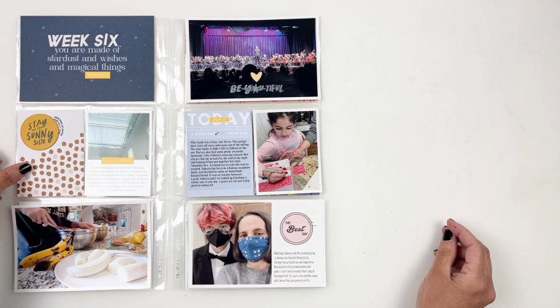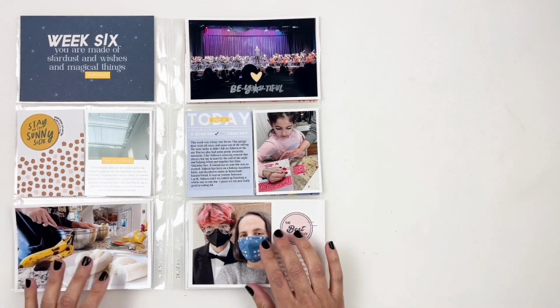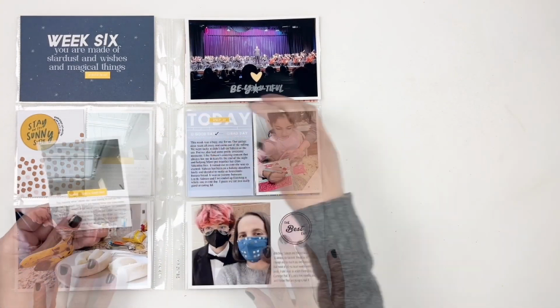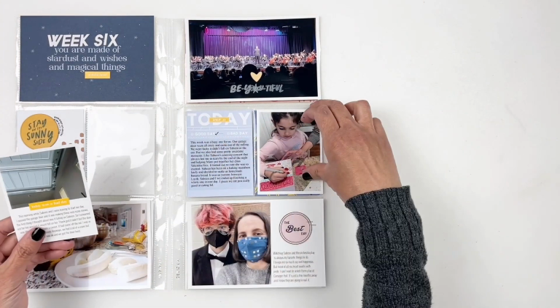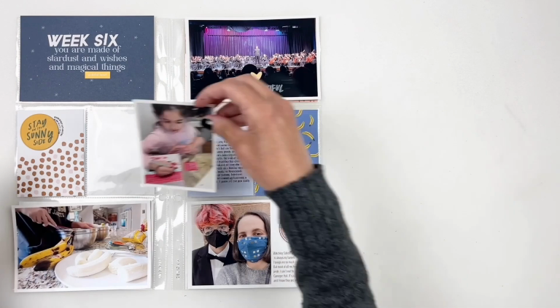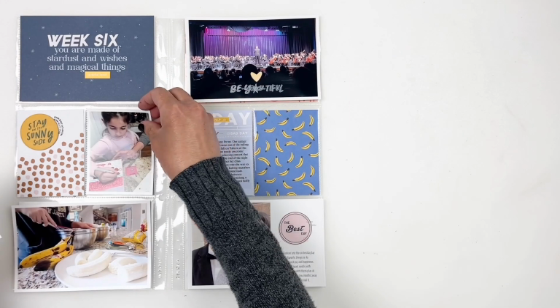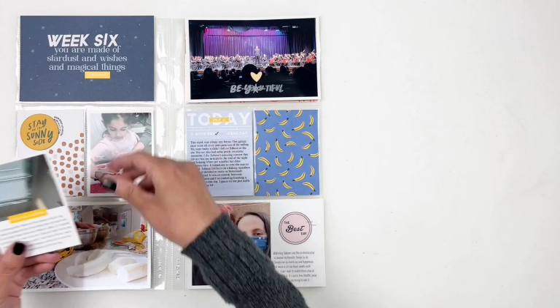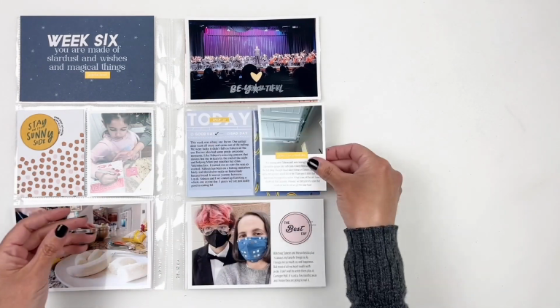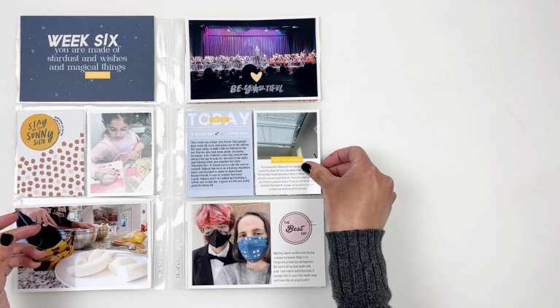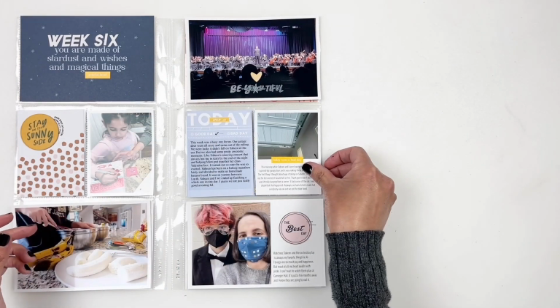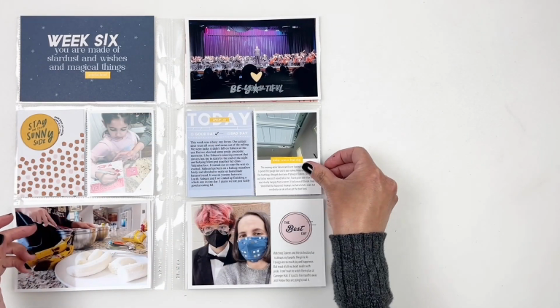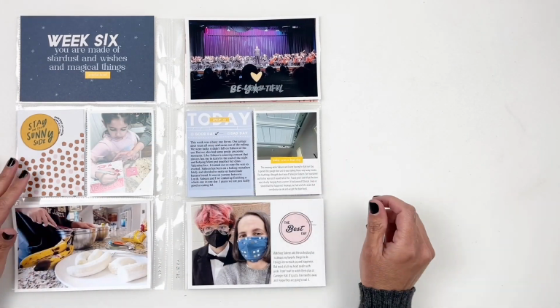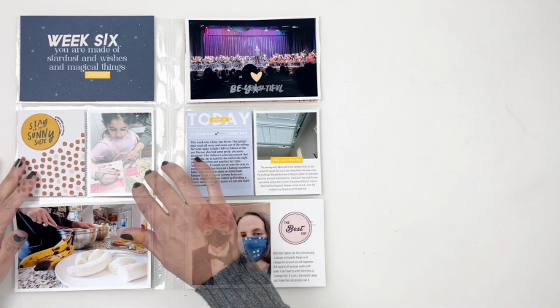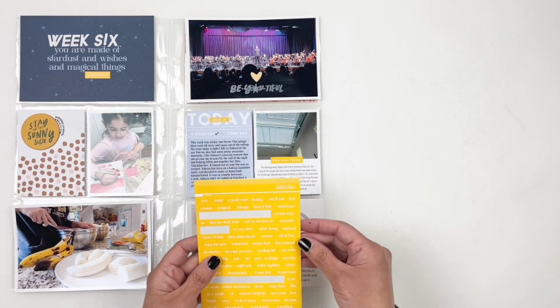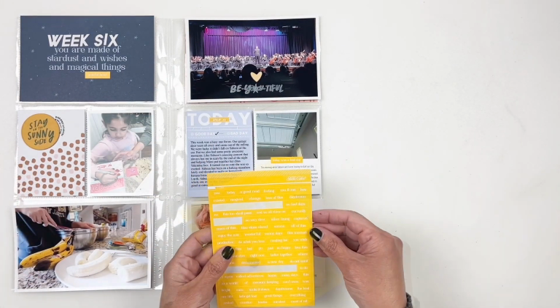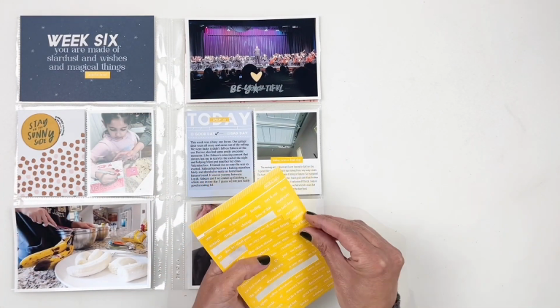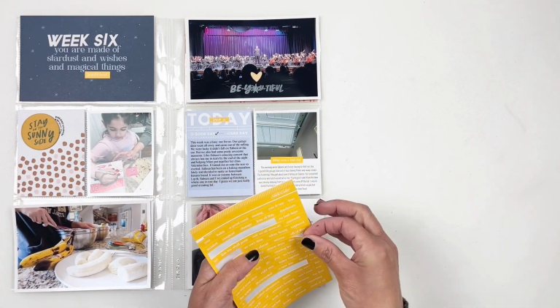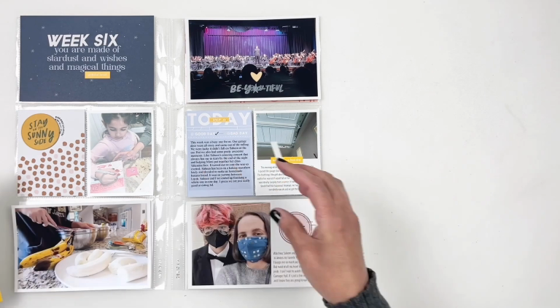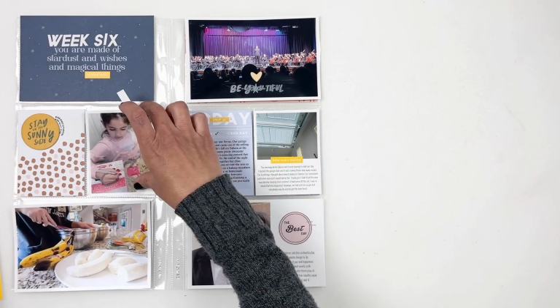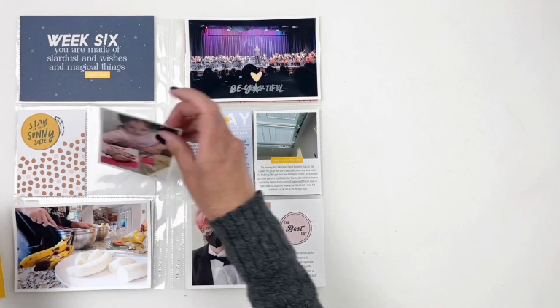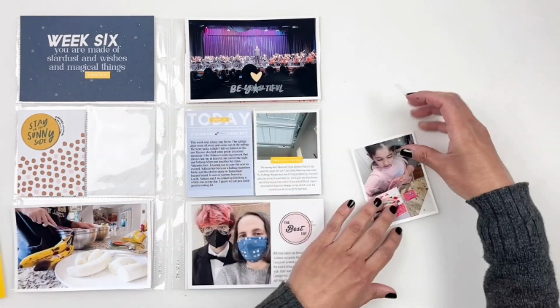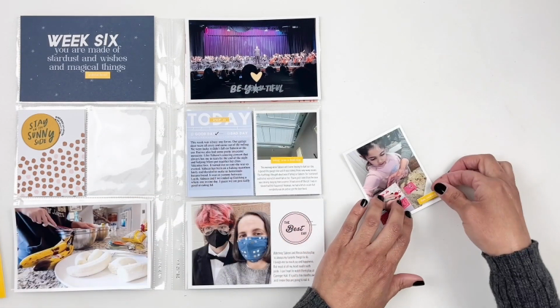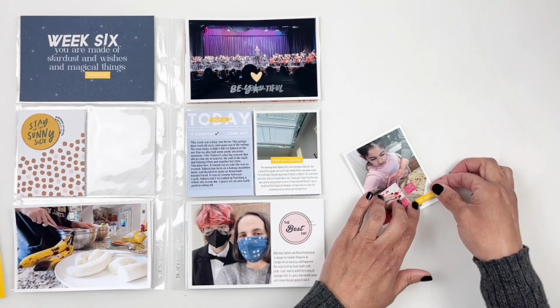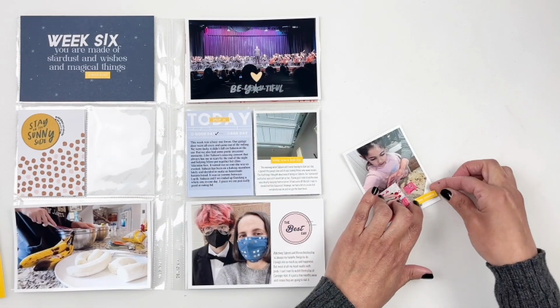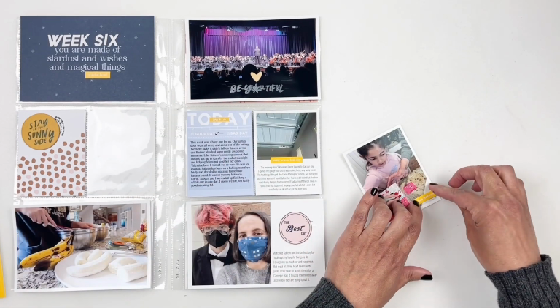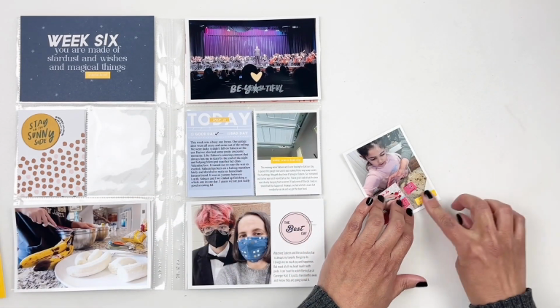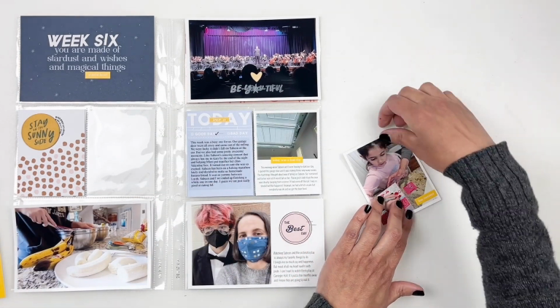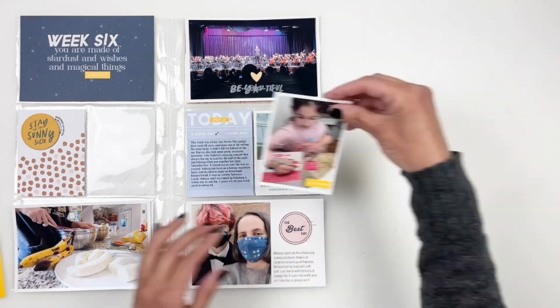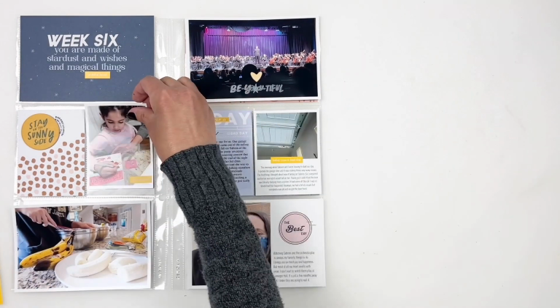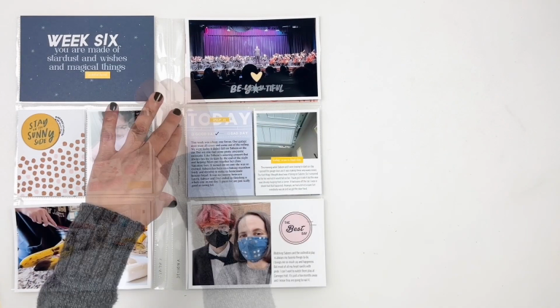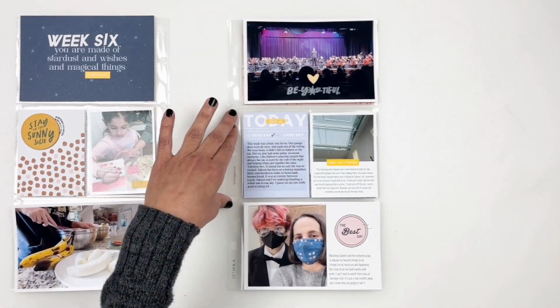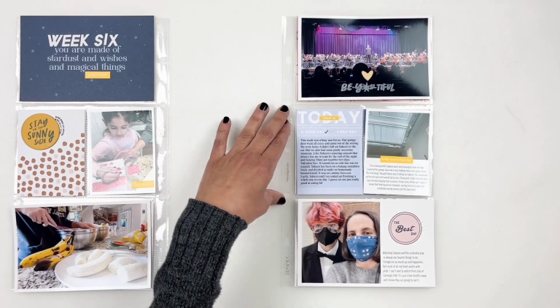I'm going to switch around some of my photos to balance things out a little bit, add a few more yellow word stickers to a few of my photos, and then I call week six done.